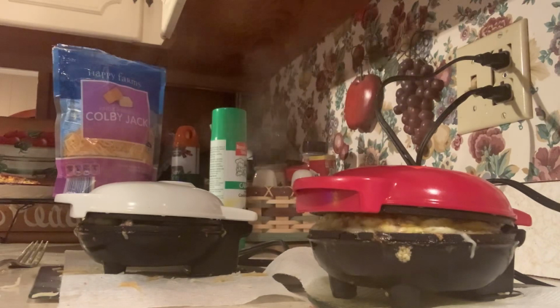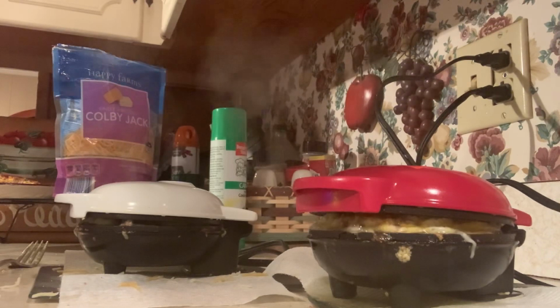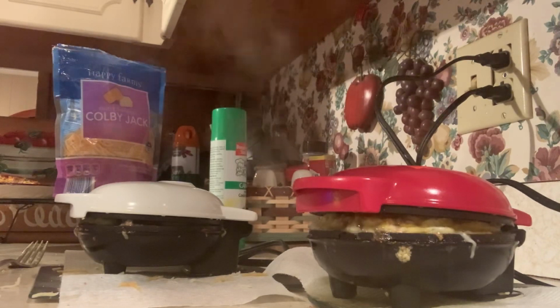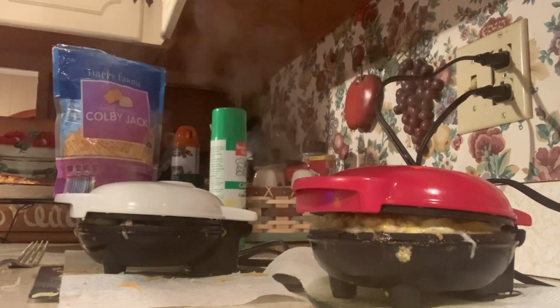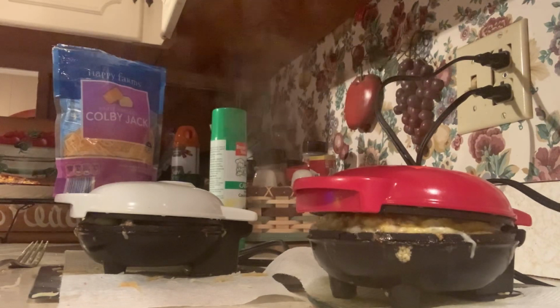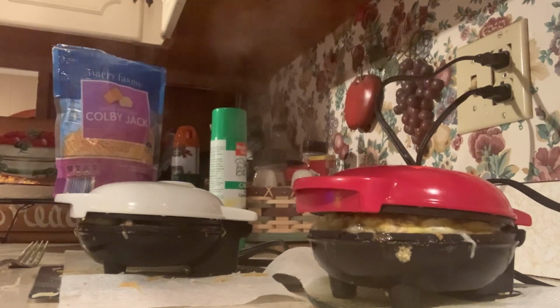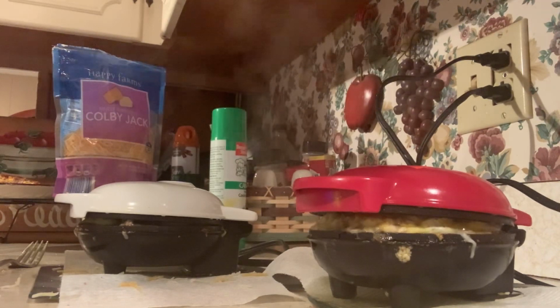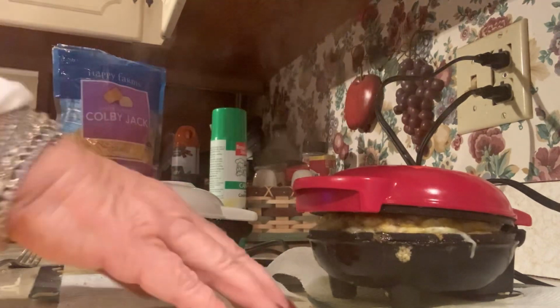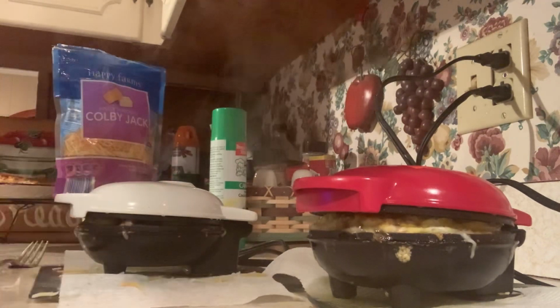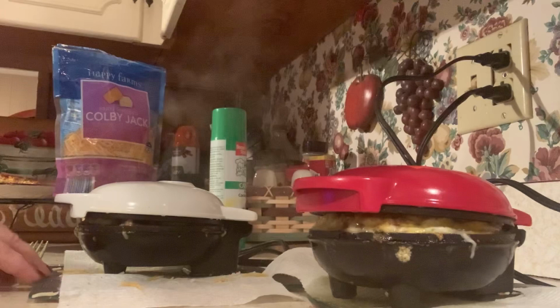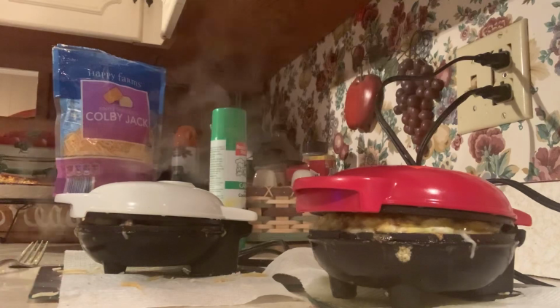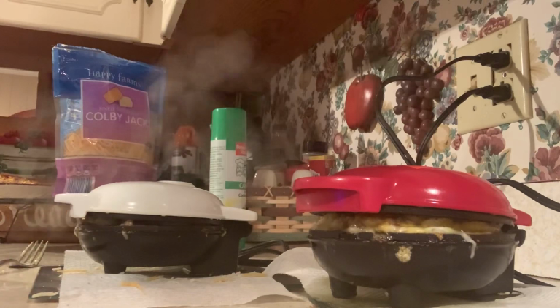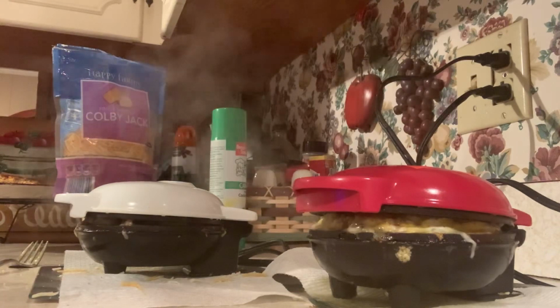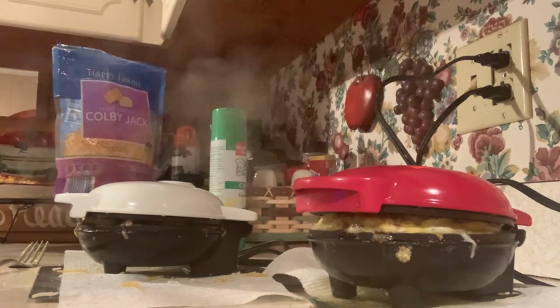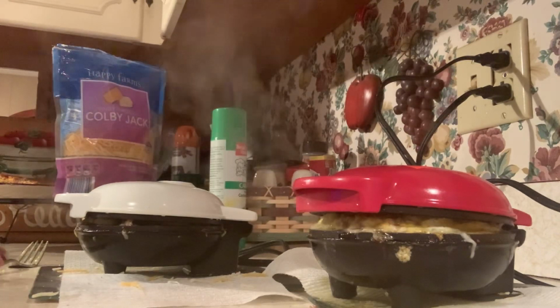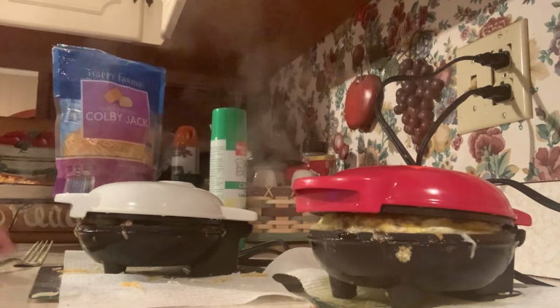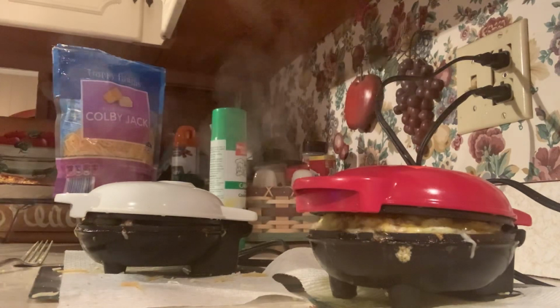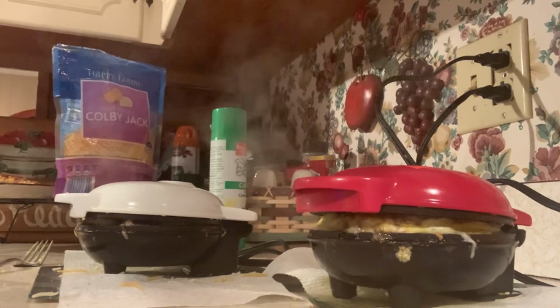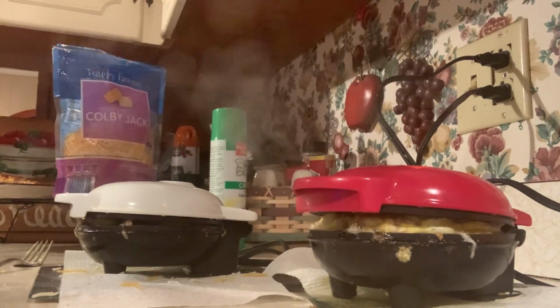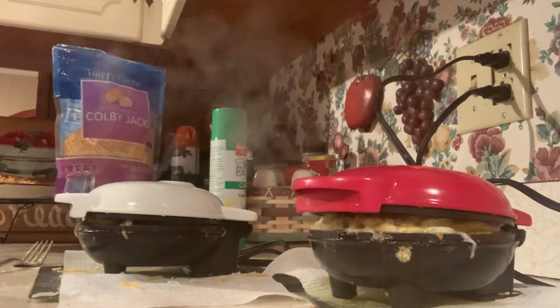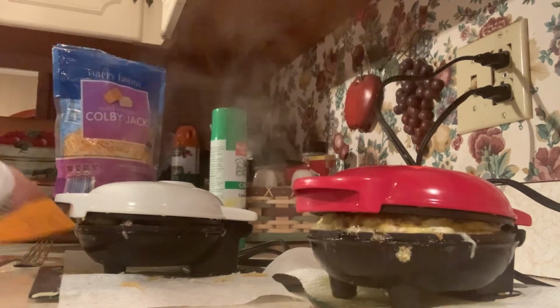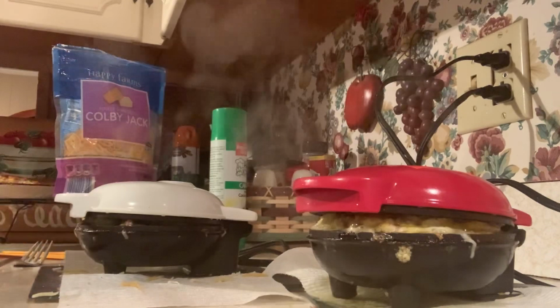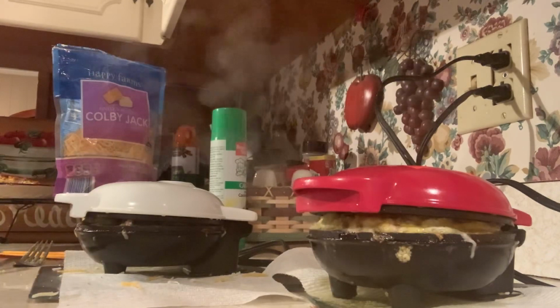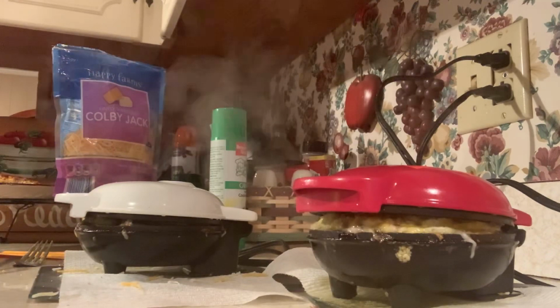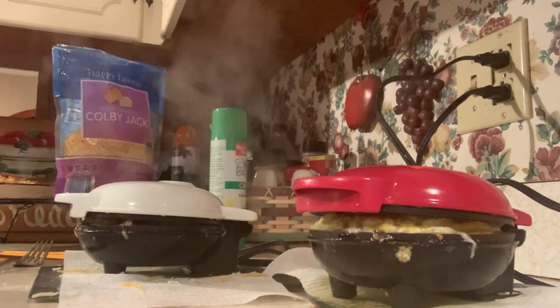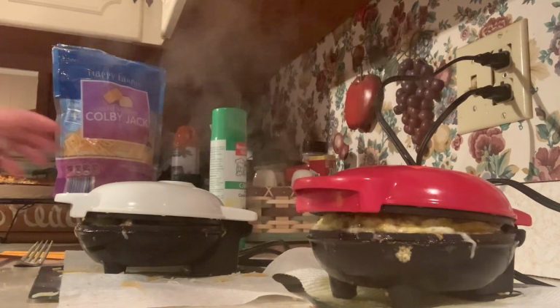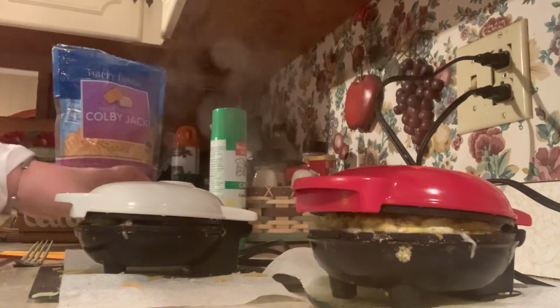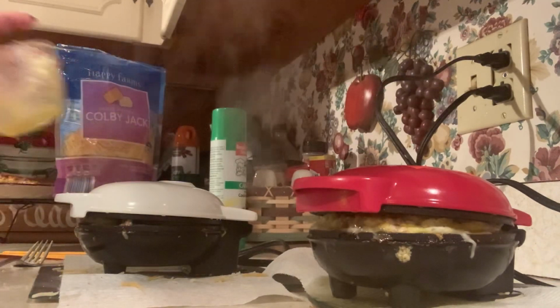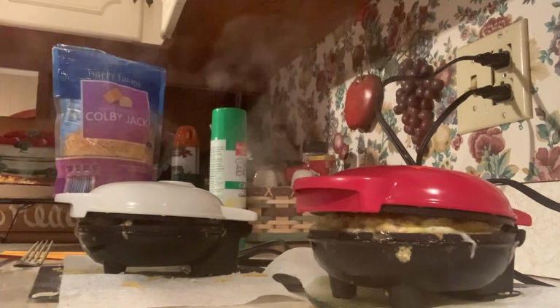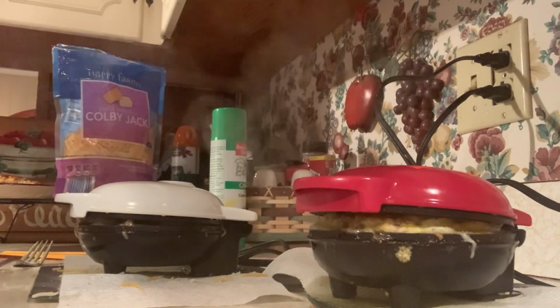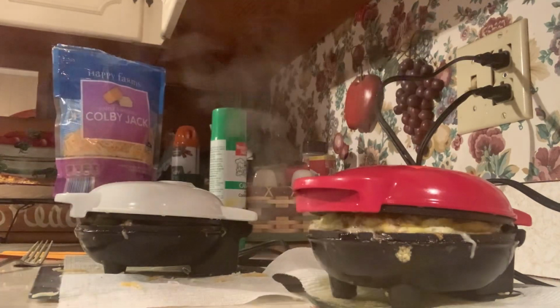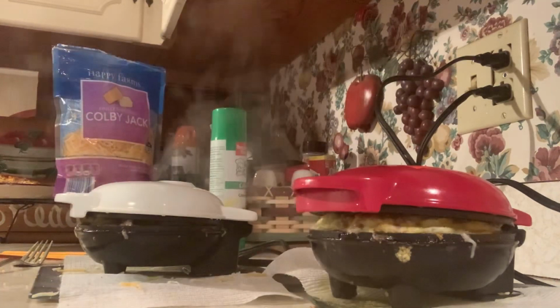There'll be a circle at the top of this video — you can click on that and it will take you right to it. This recipe just screams Christmas to me. I love to have sausage balls, and that's why I came up with this chaffle version — because I'm so in love with it.